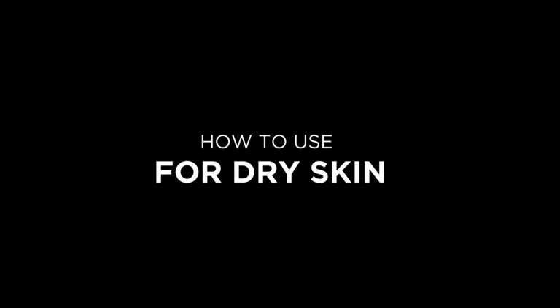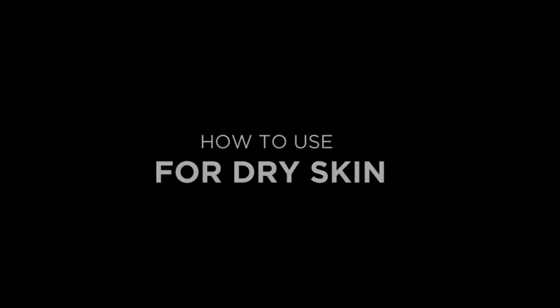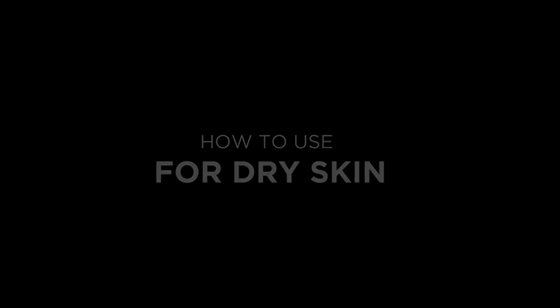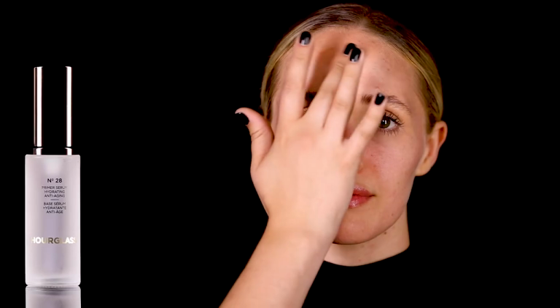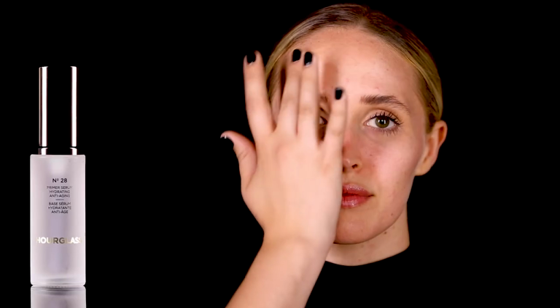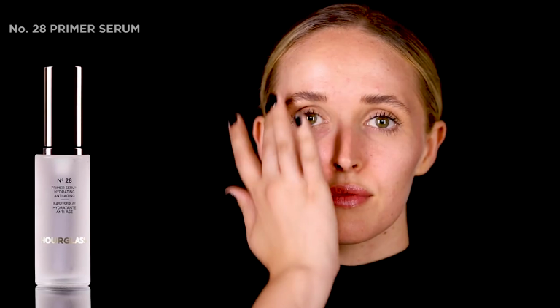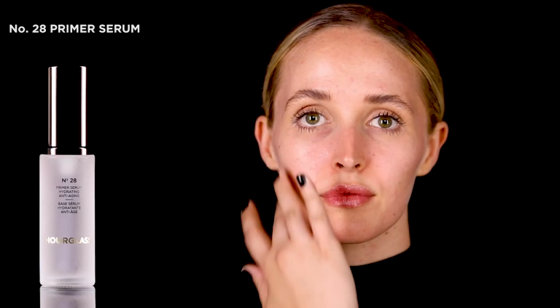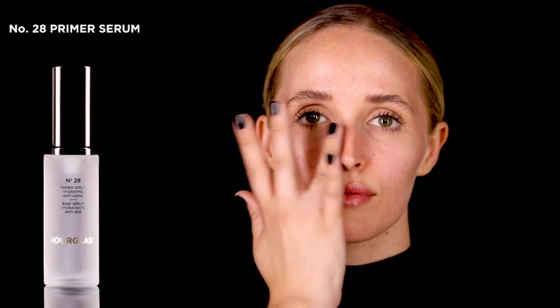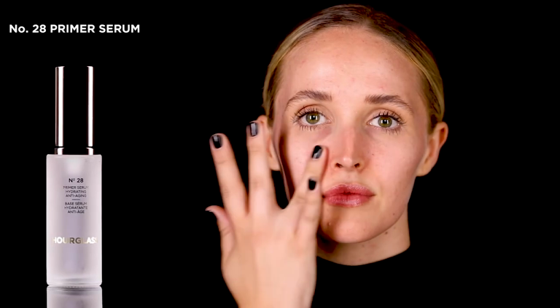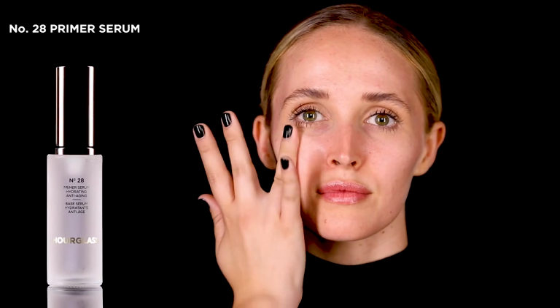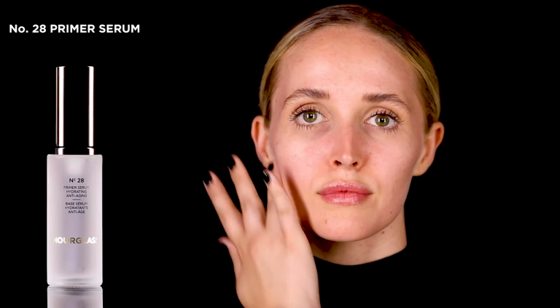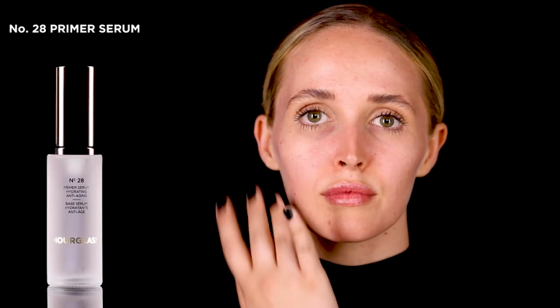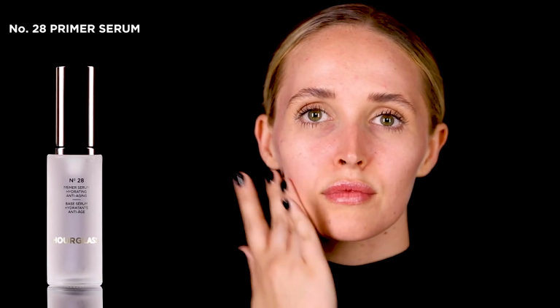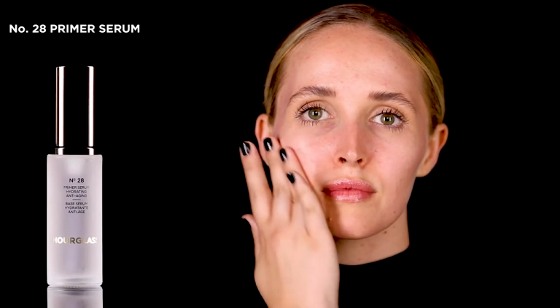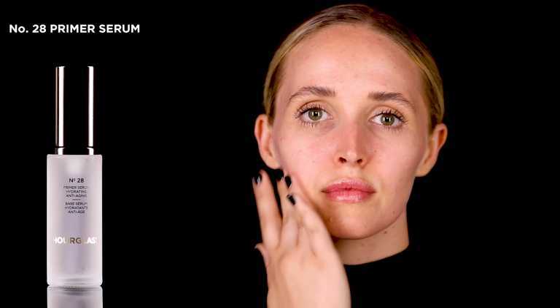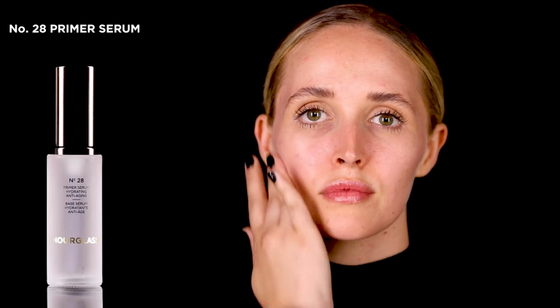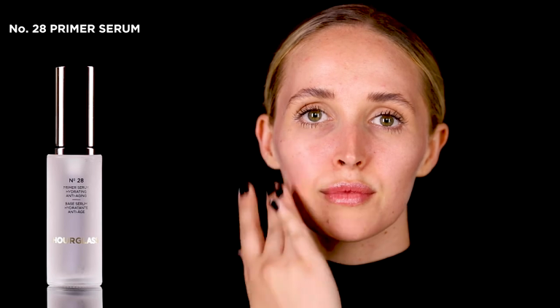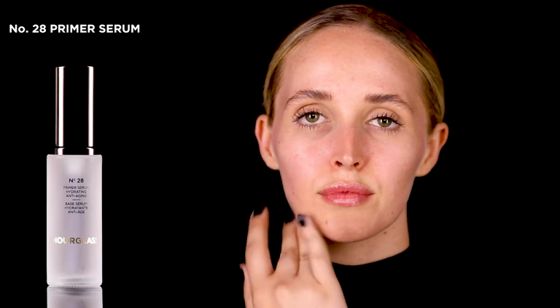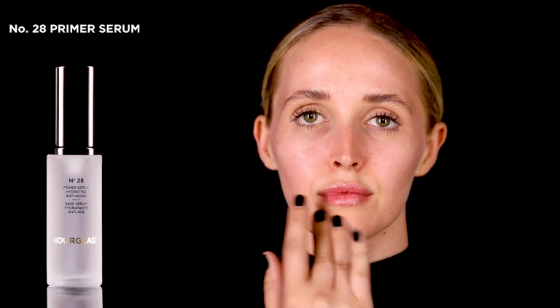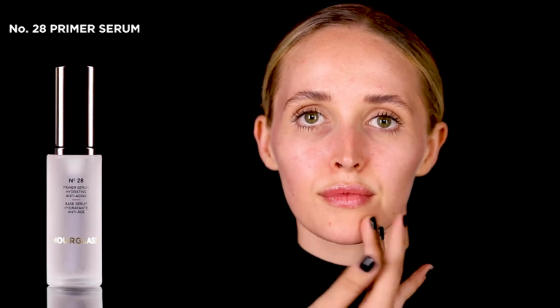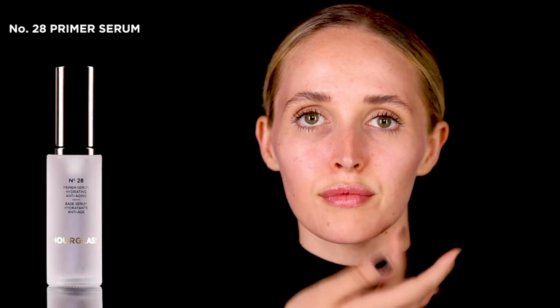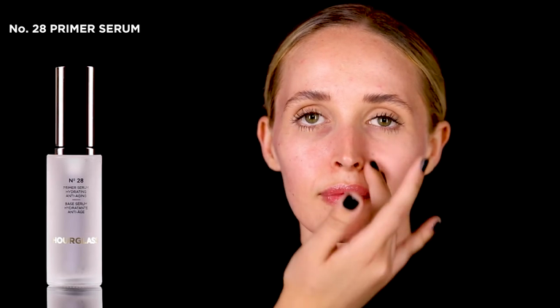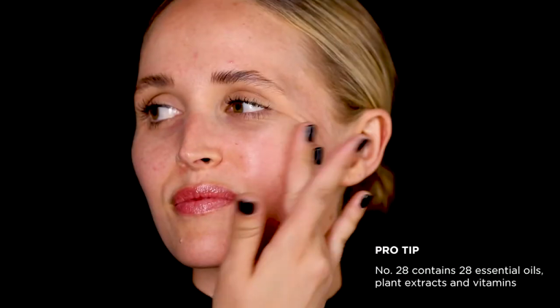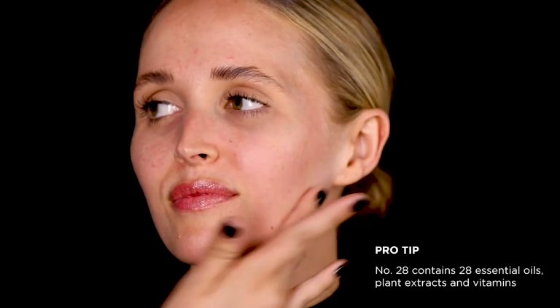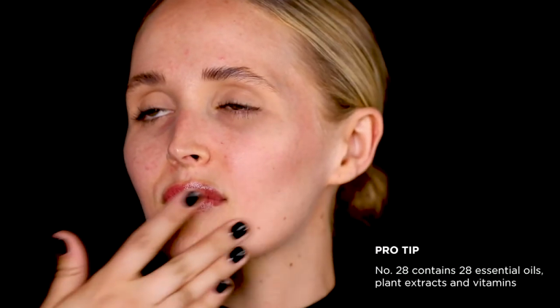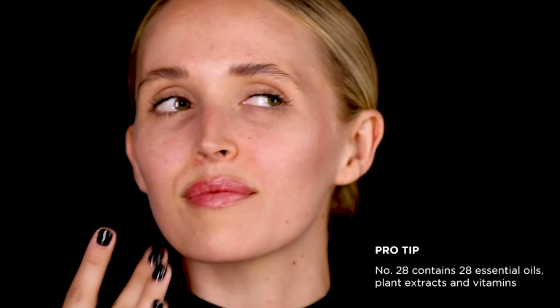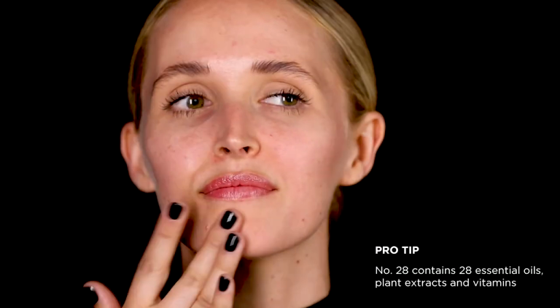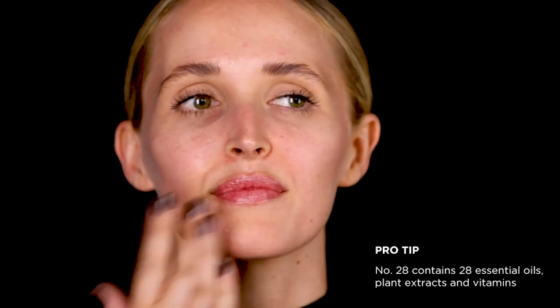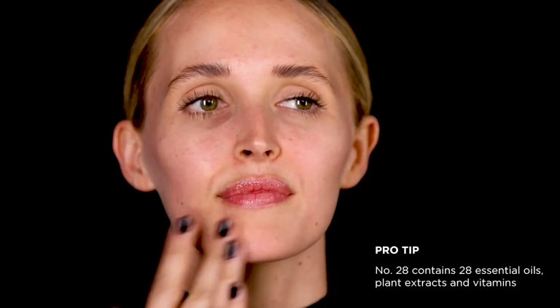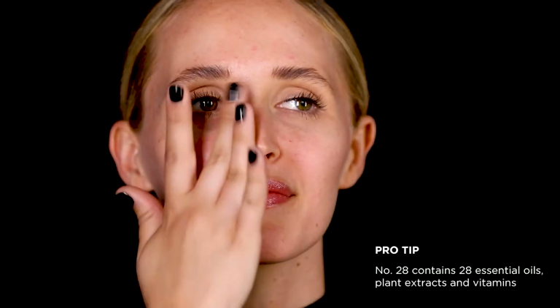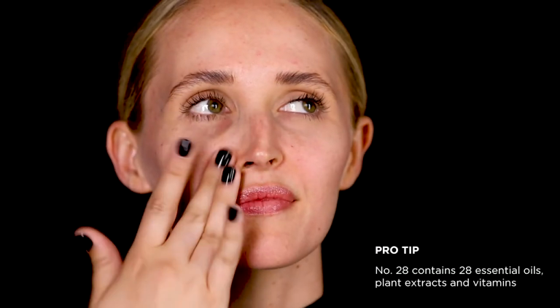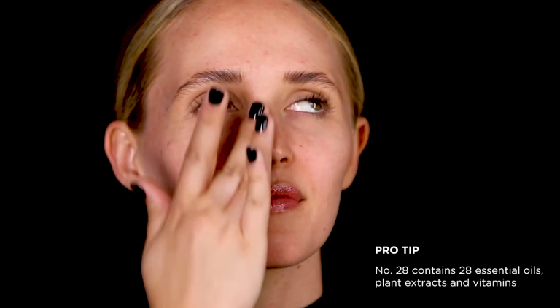For dry skin, I recommend using a primer like number 28 primer serum. I gently press the product into the skin and blend it out.